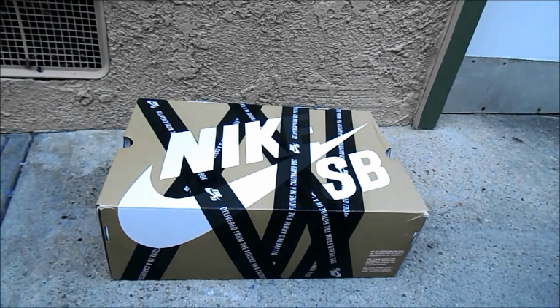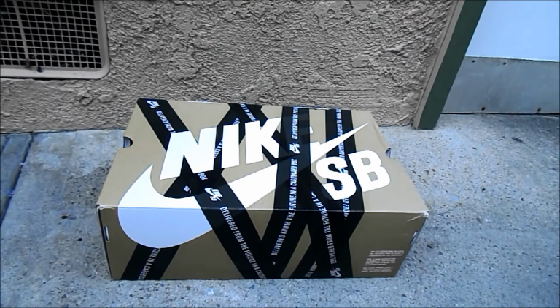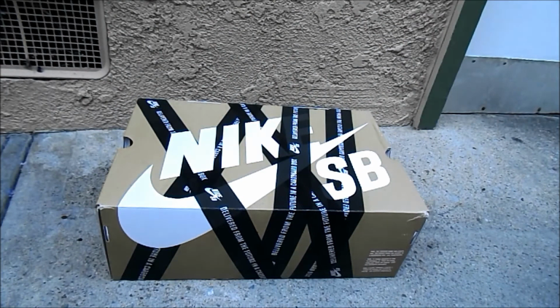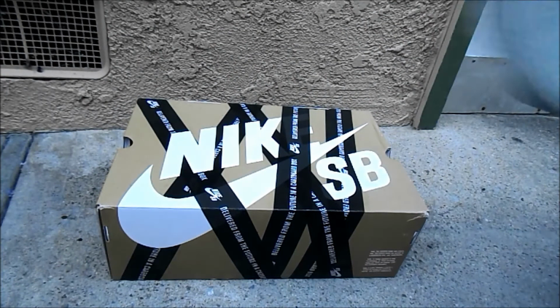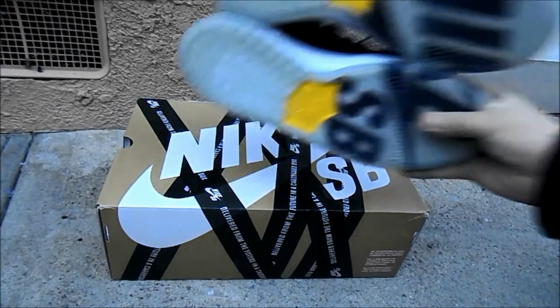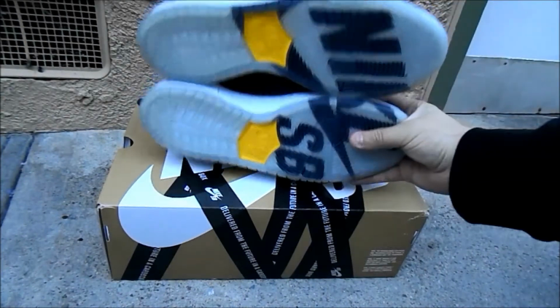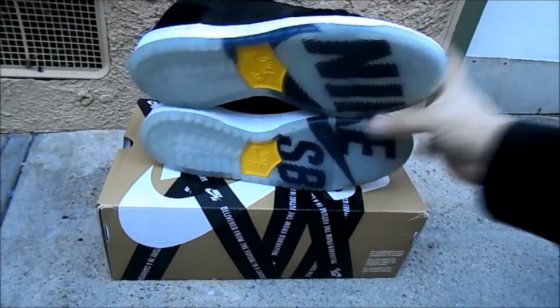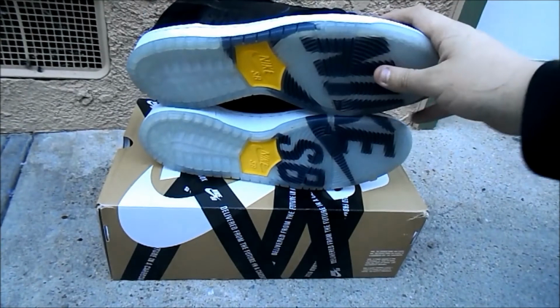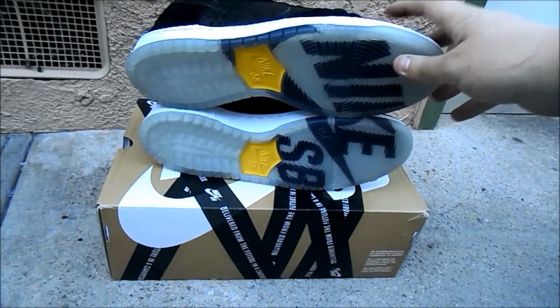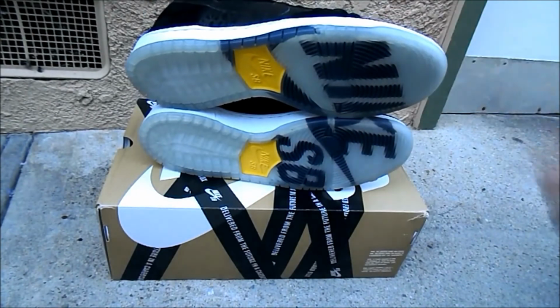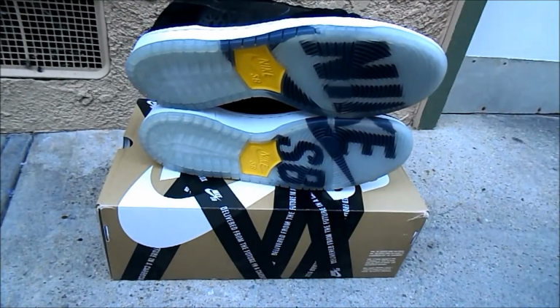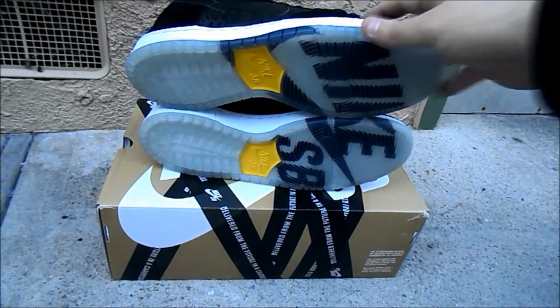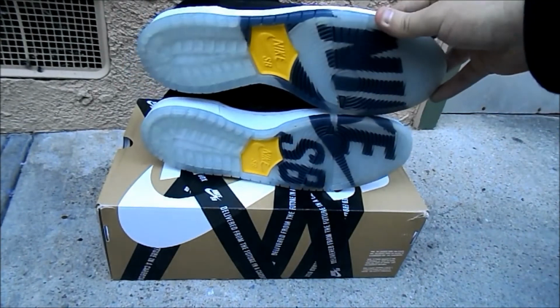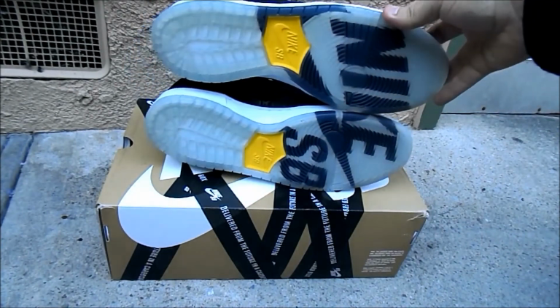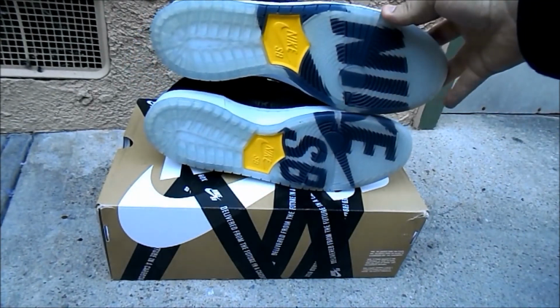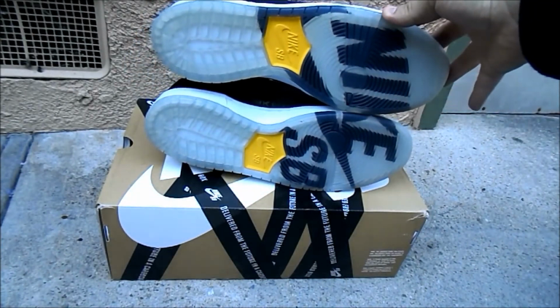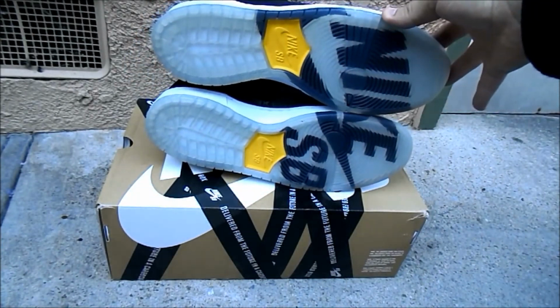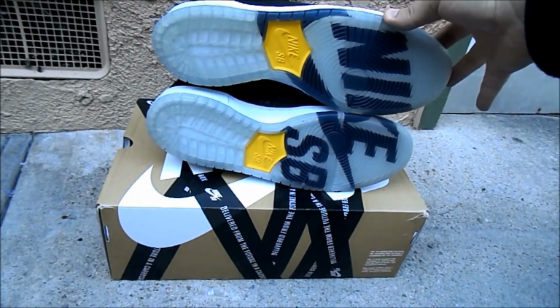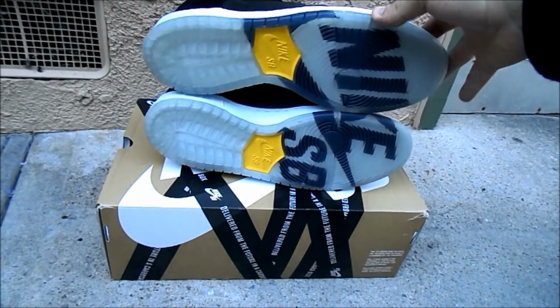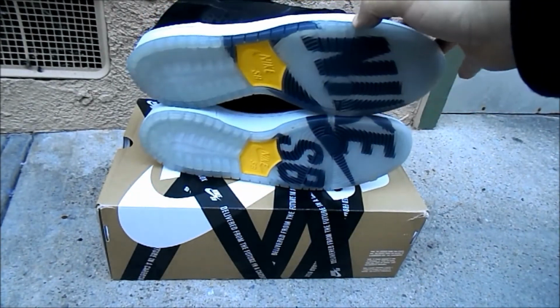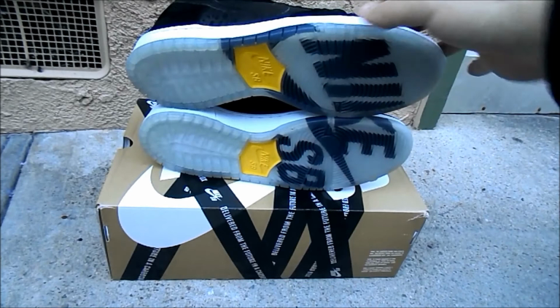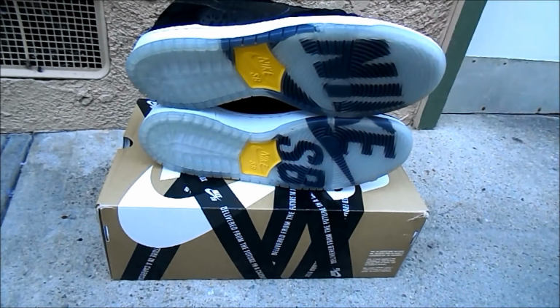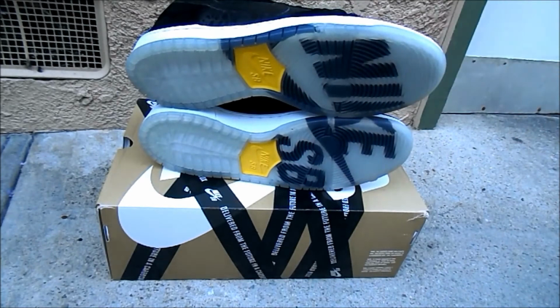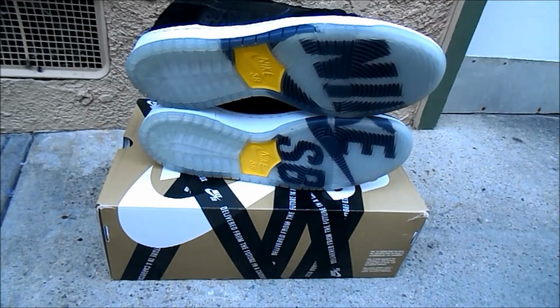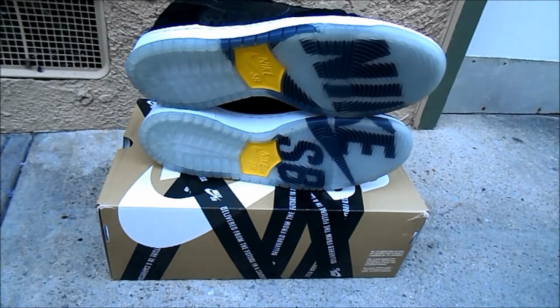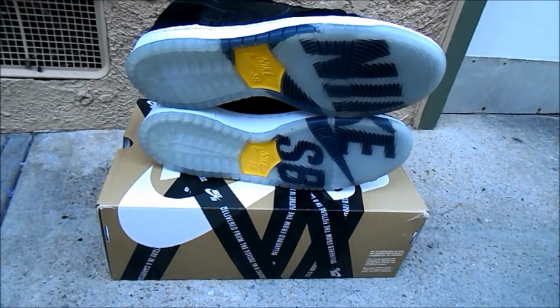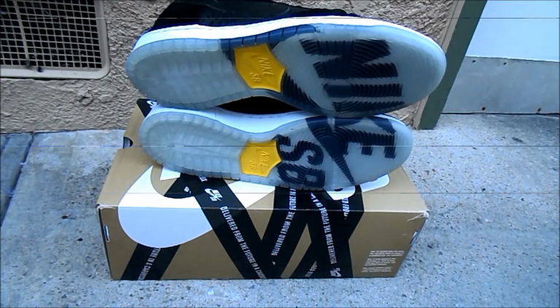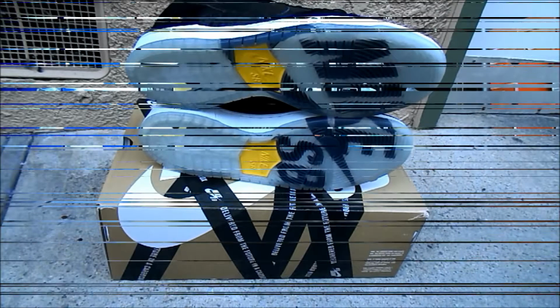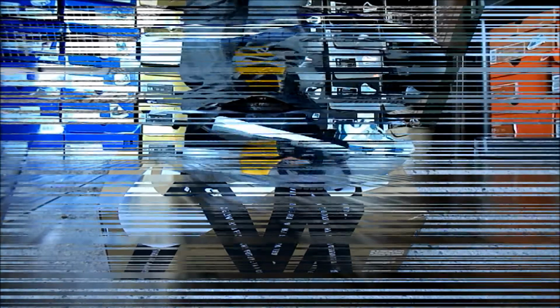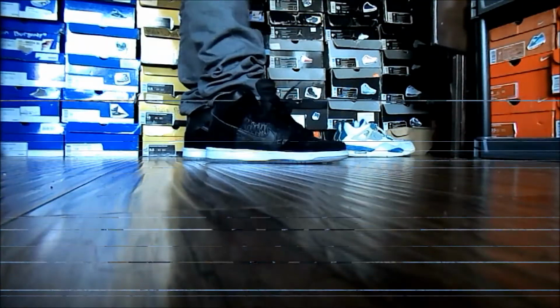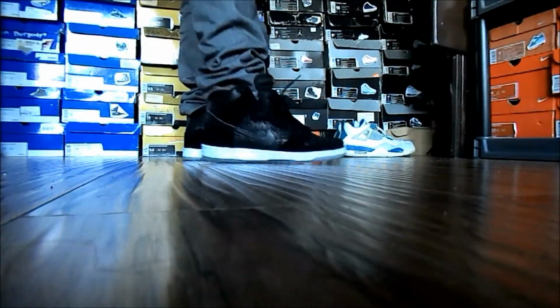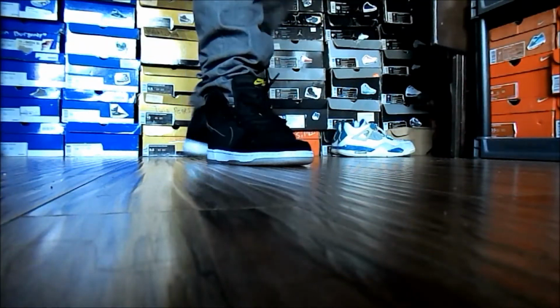That's kind of what it looks like — Nike SB Chronicles. I'm going to throw these on-feet for you guys, let me know what you guys think.